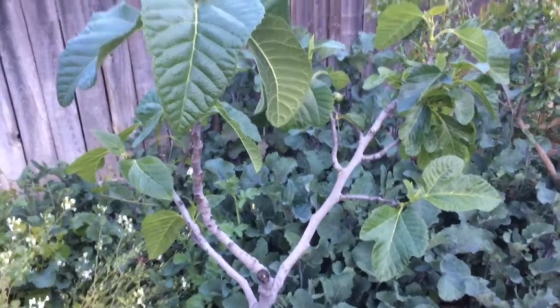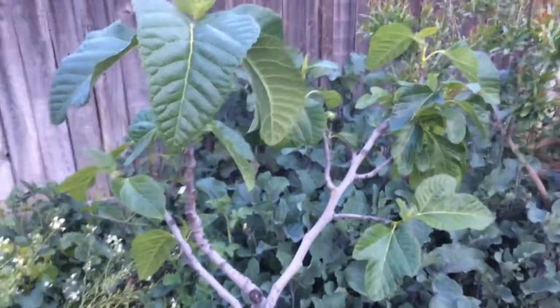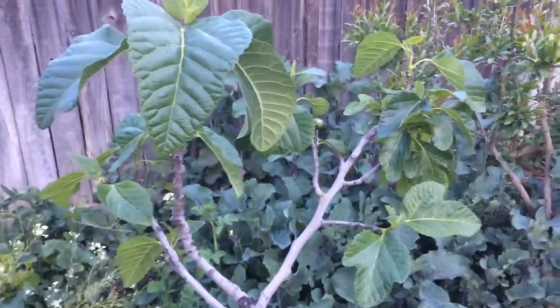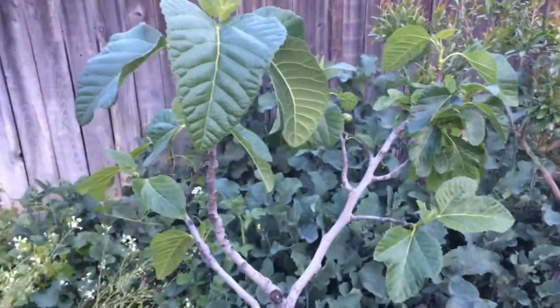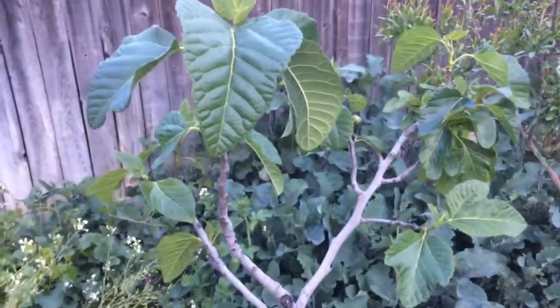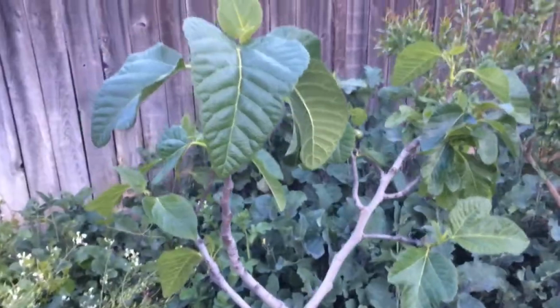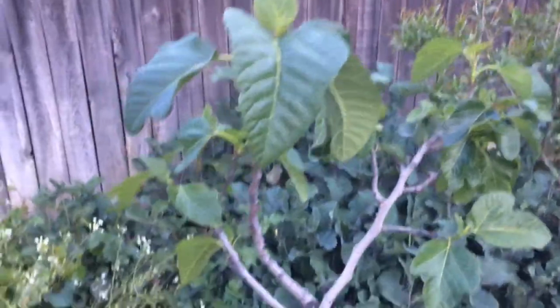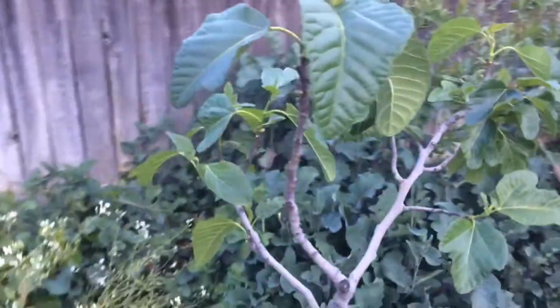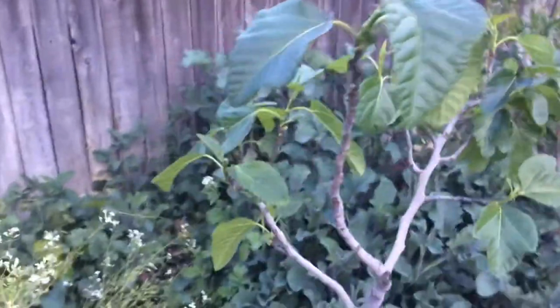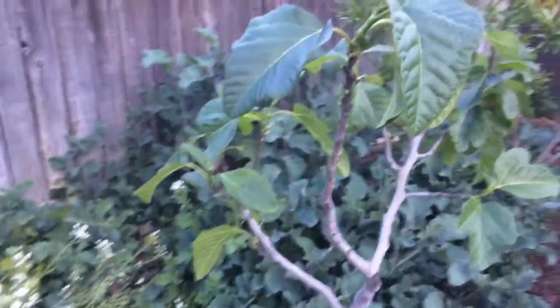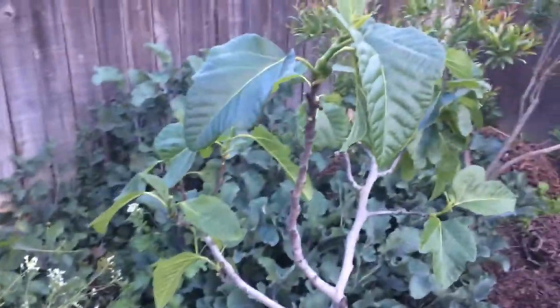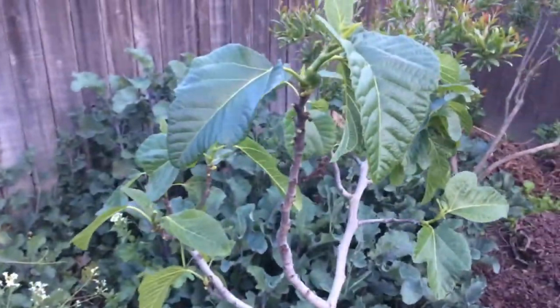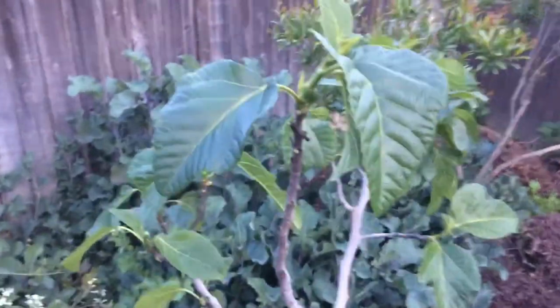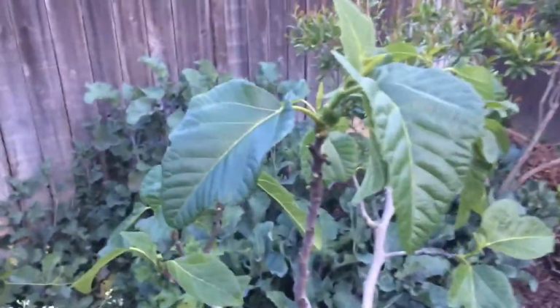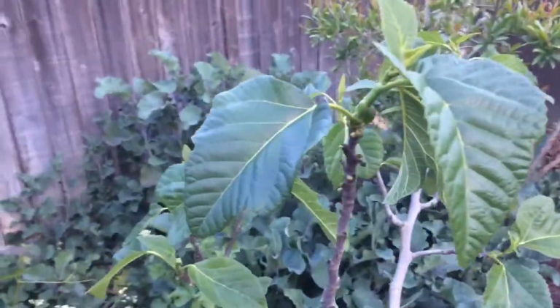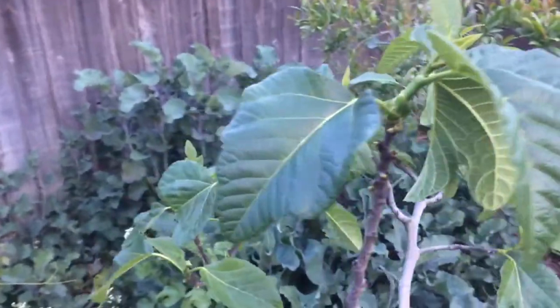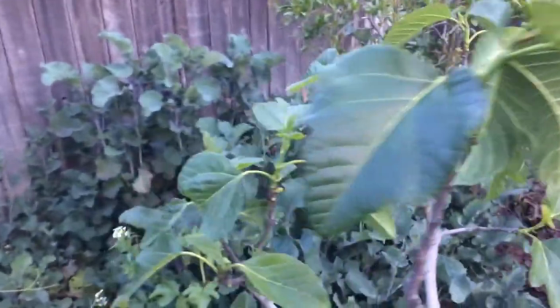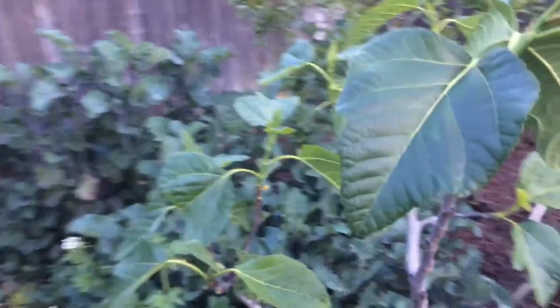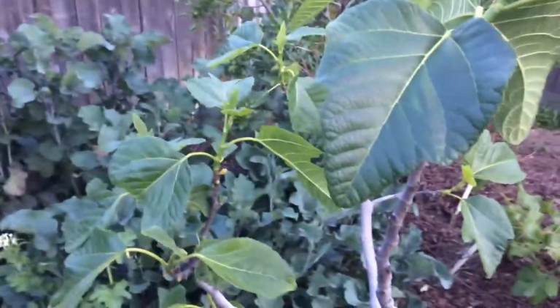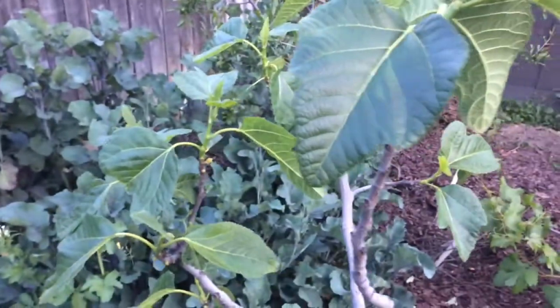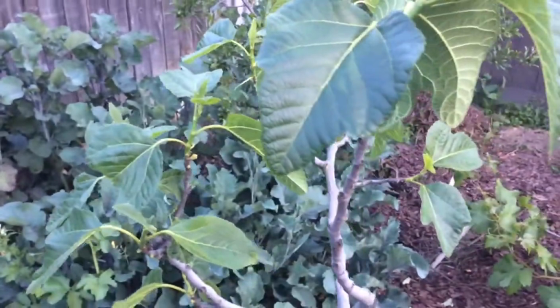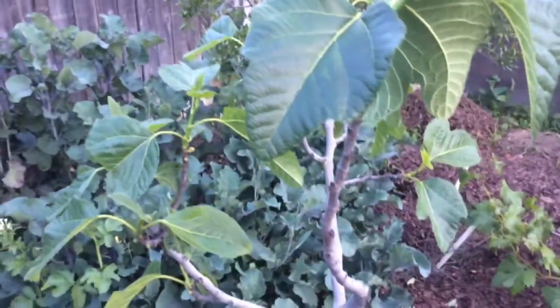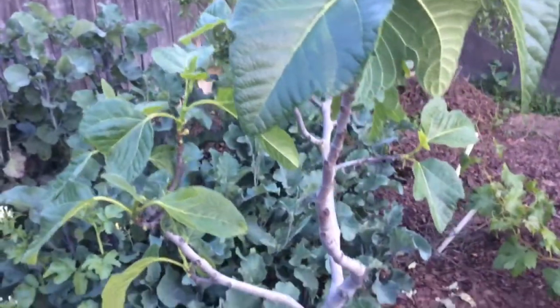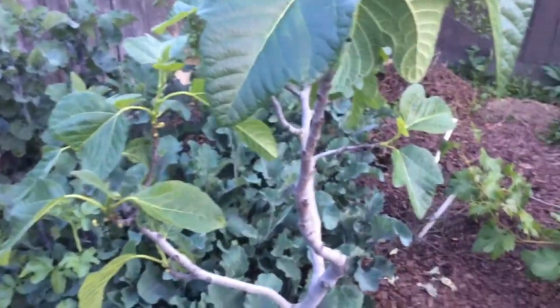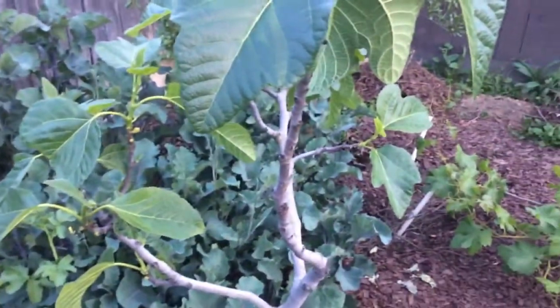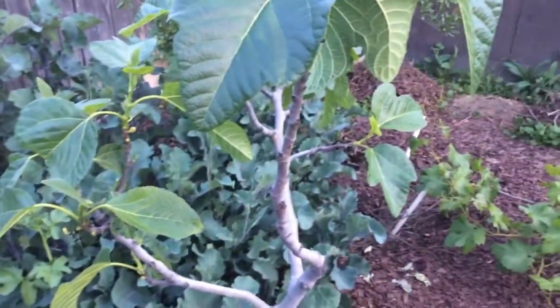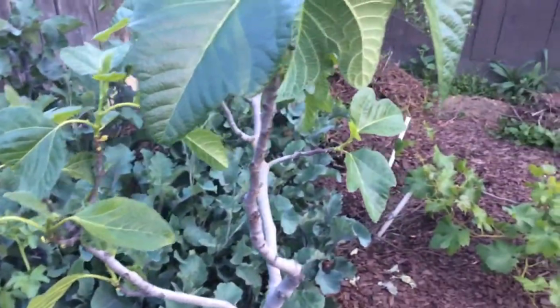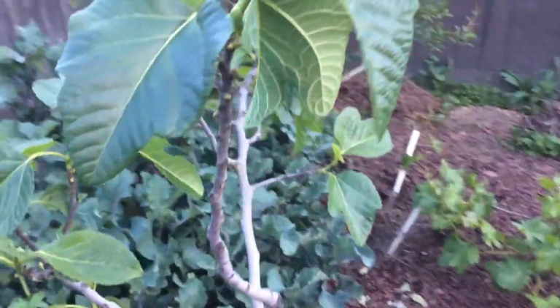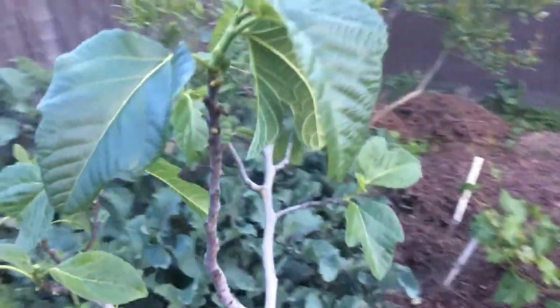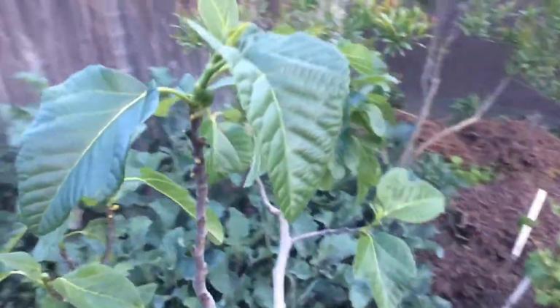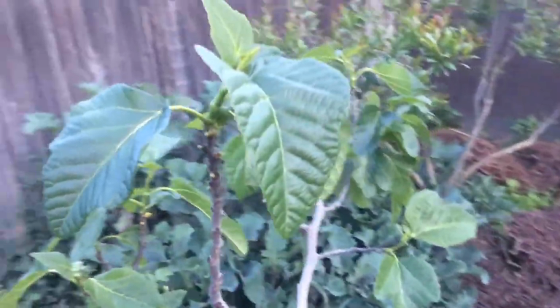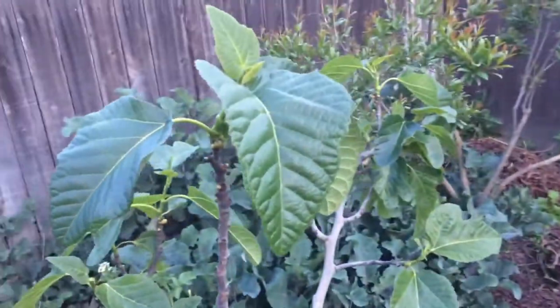Hello everyone, this is Moses from Zotter Gardens. I'm in Central California Zone 9B. This is my Kadota fig.